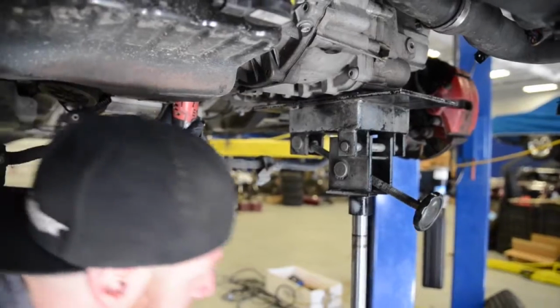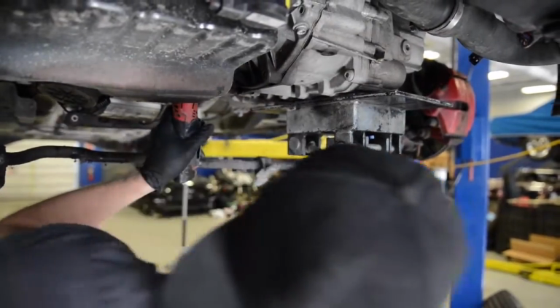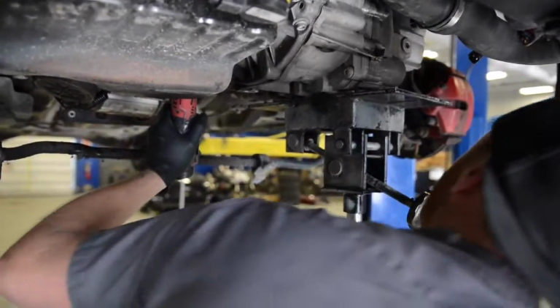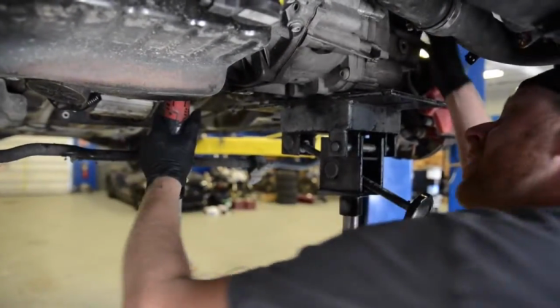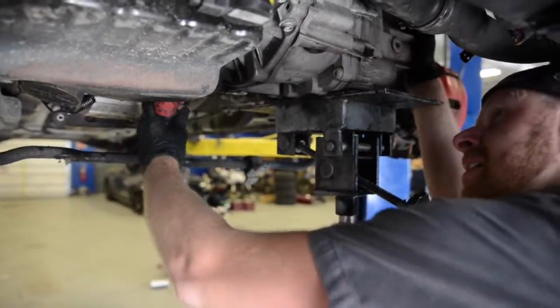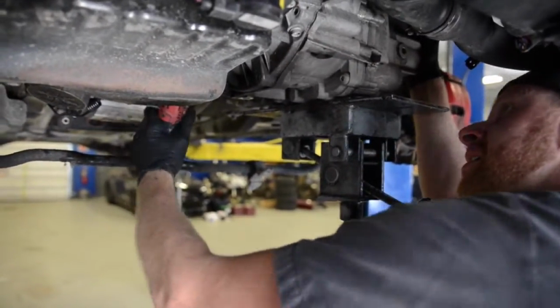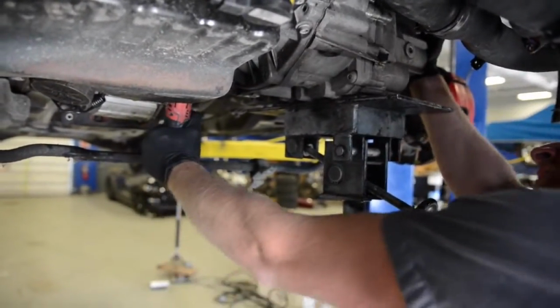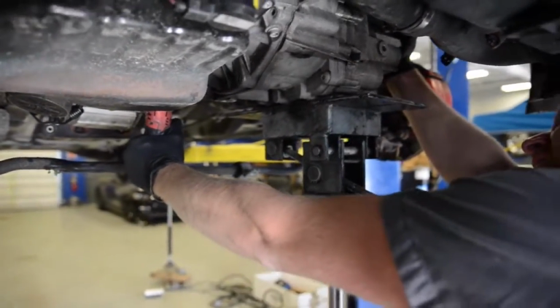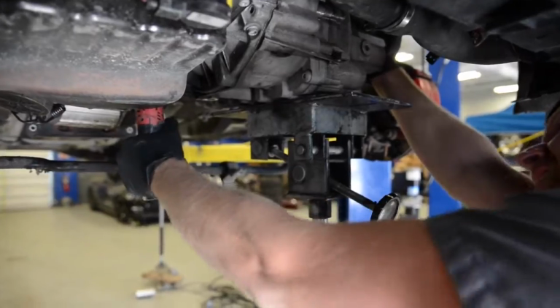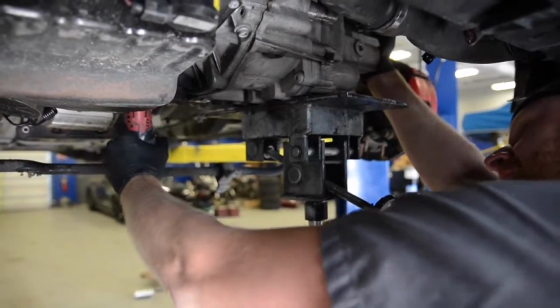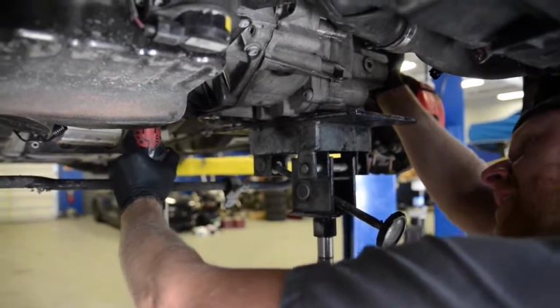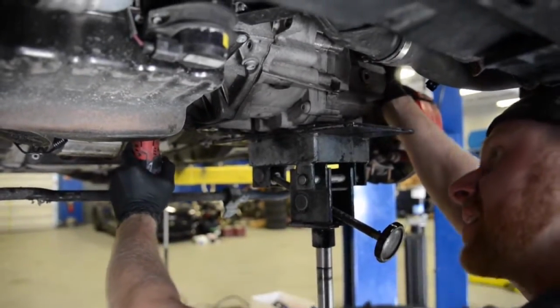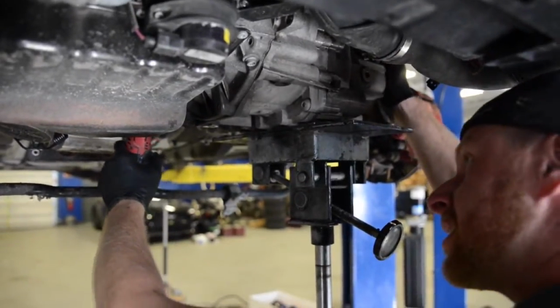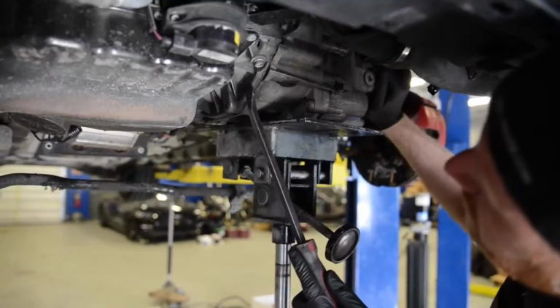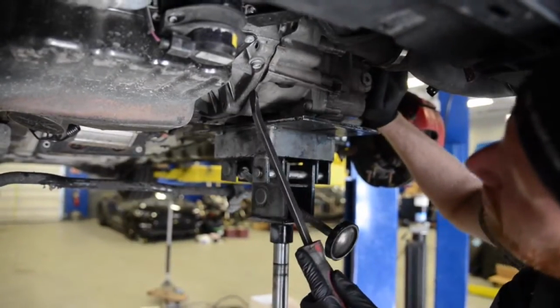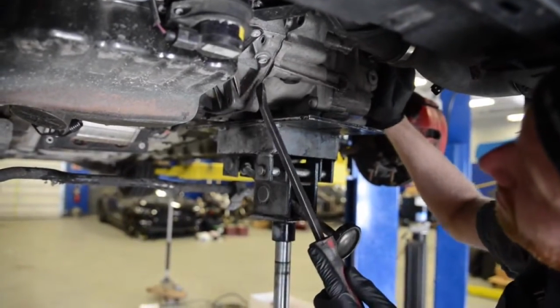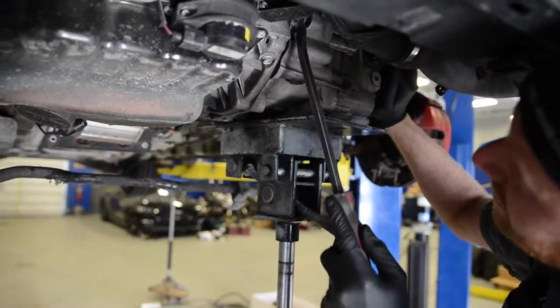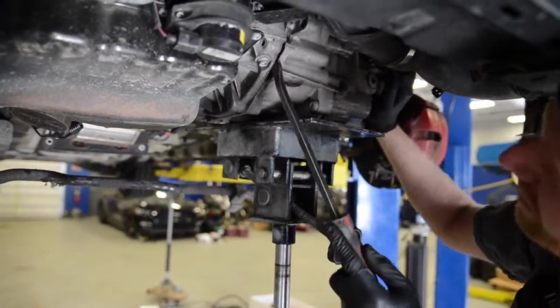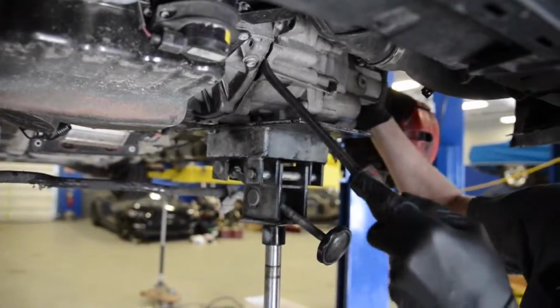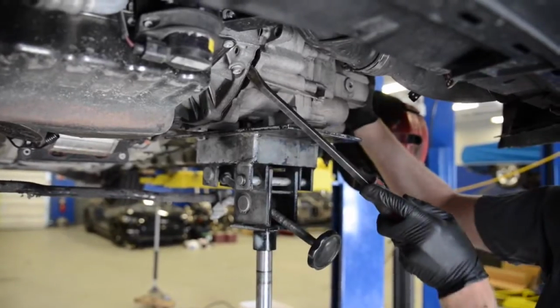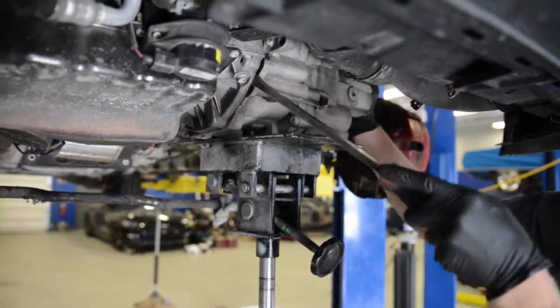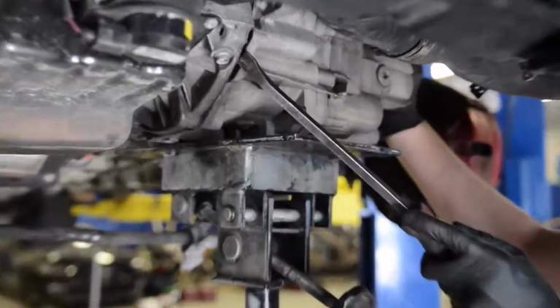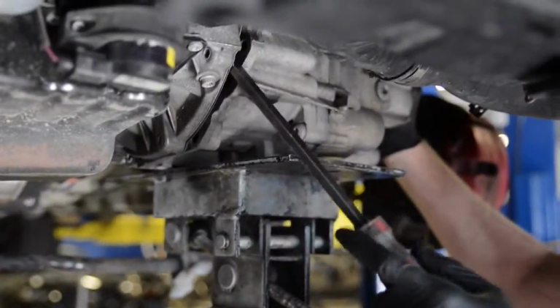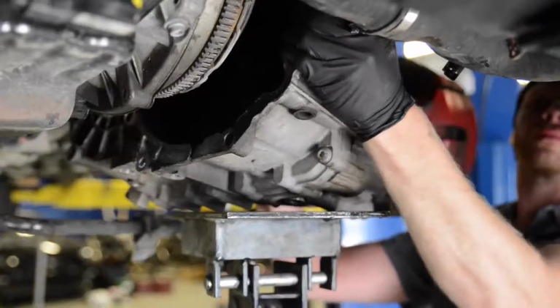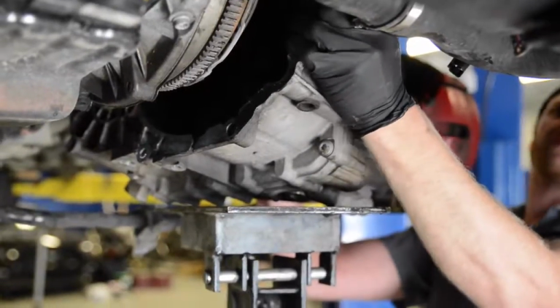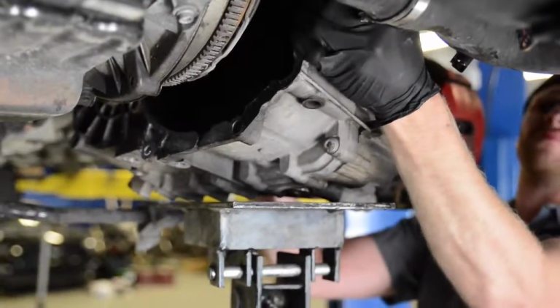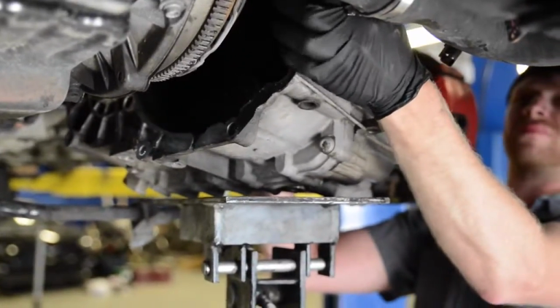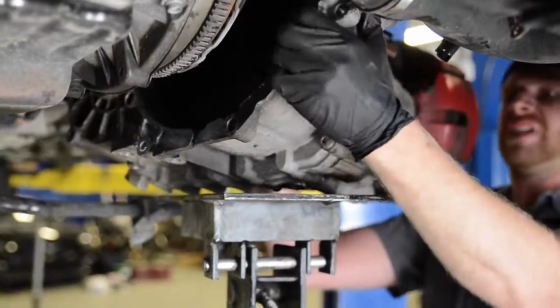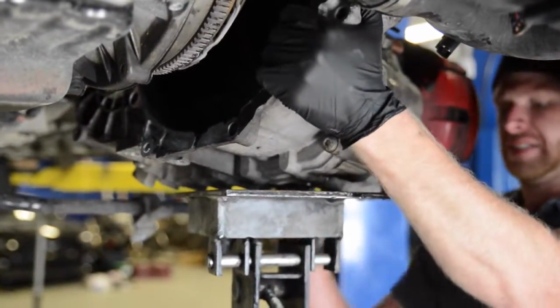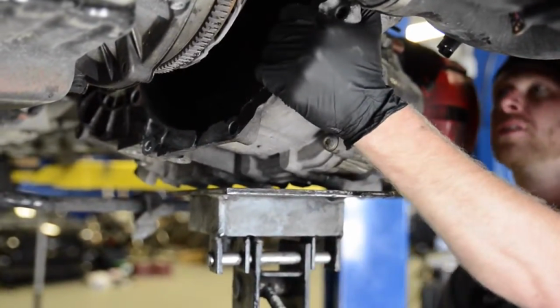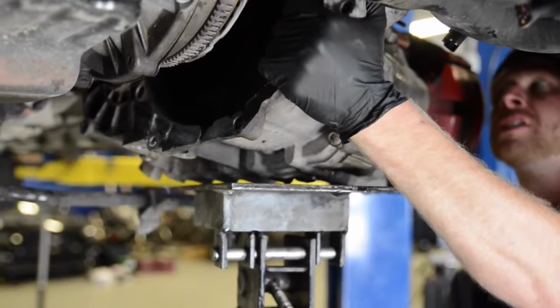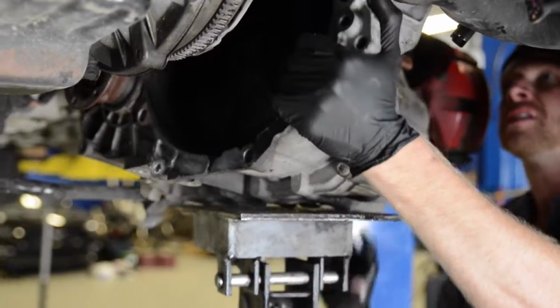Begin by removing the transmission from the engine. Make sure to secure it while removing the bolts so it doesn't fall. Remove the bolts holding the transmission to the engine. Gently pry away — again, make sure the transmission is secure.